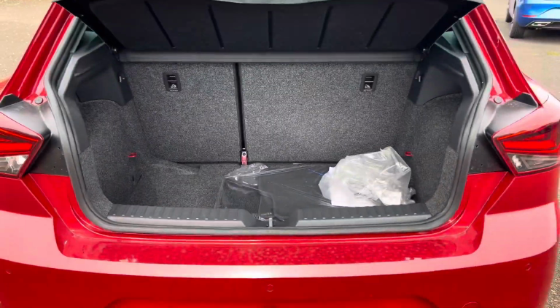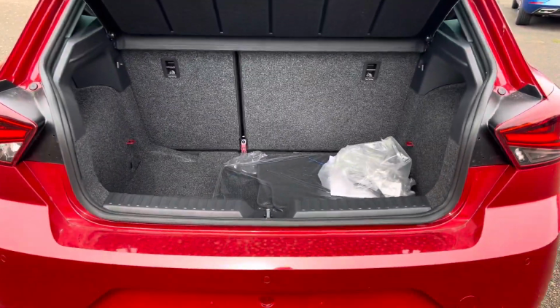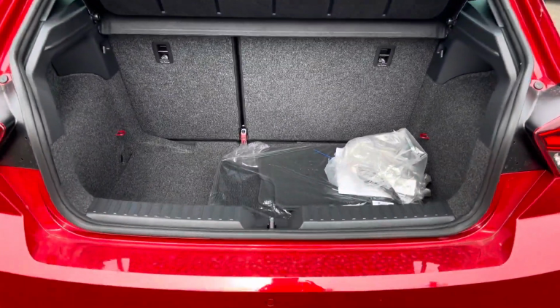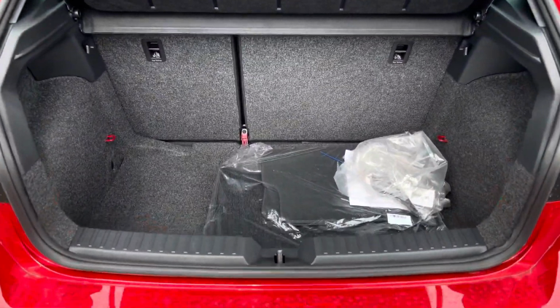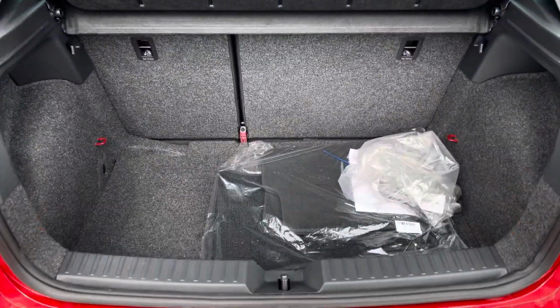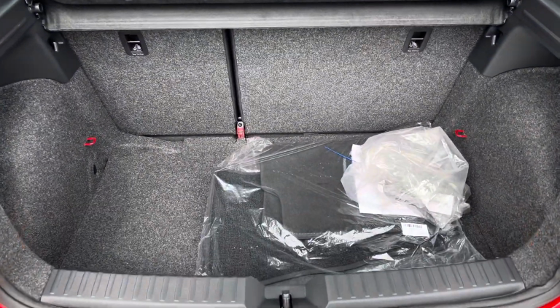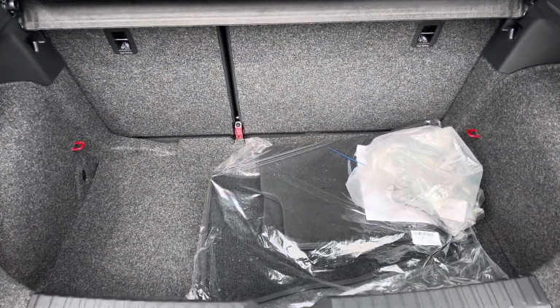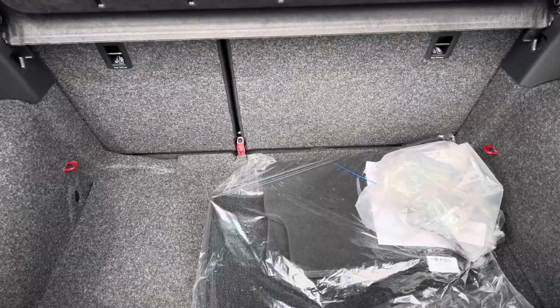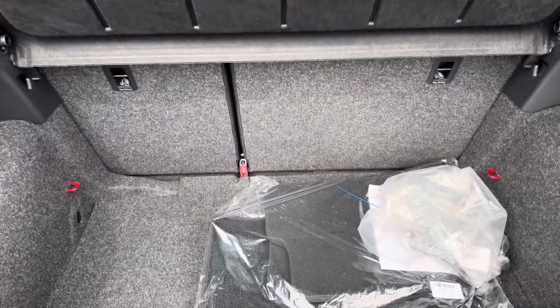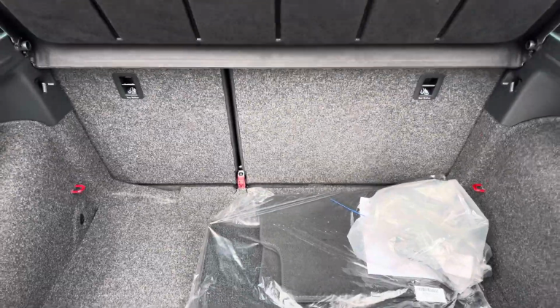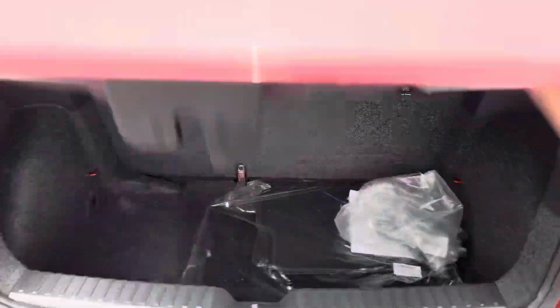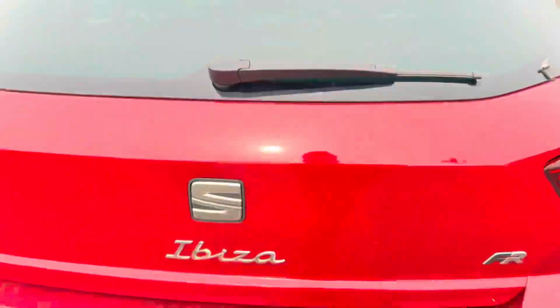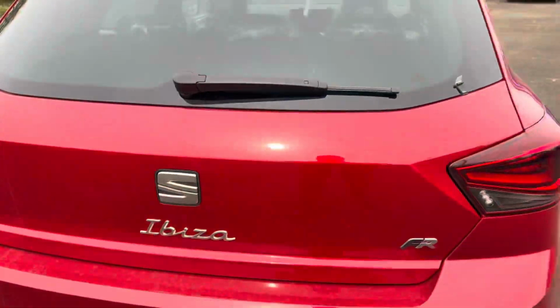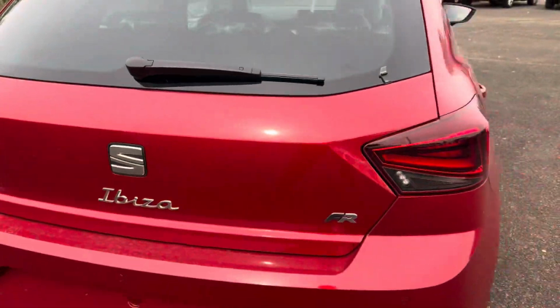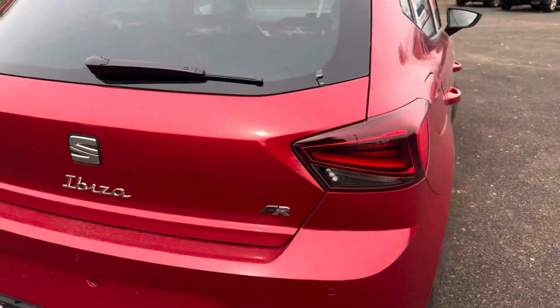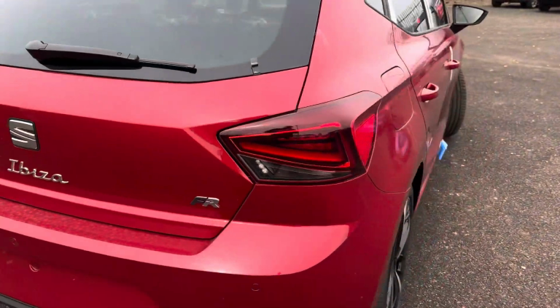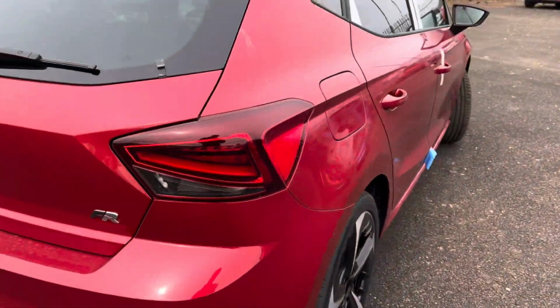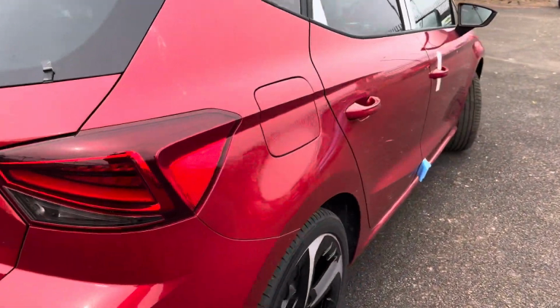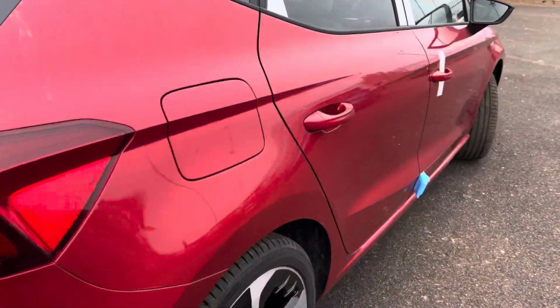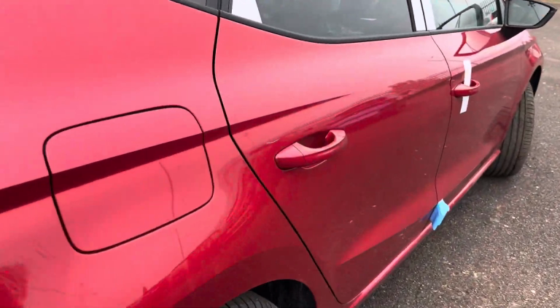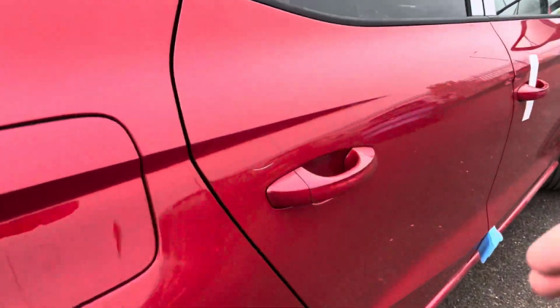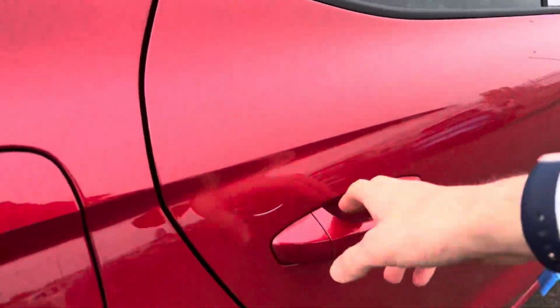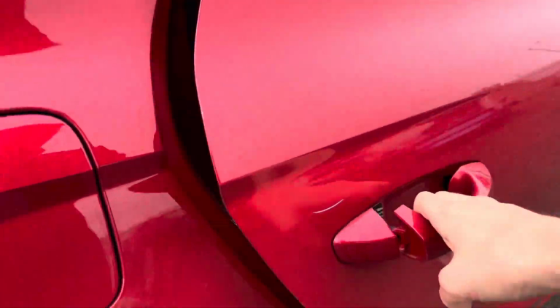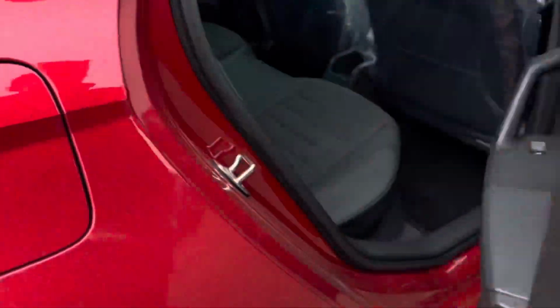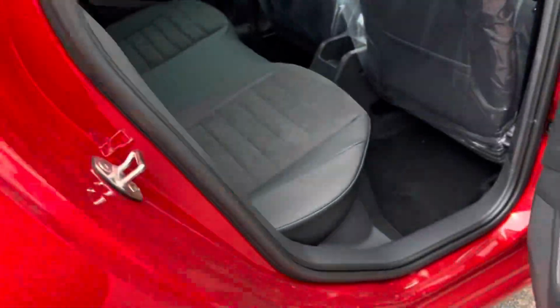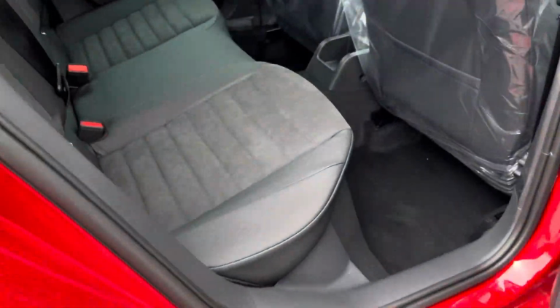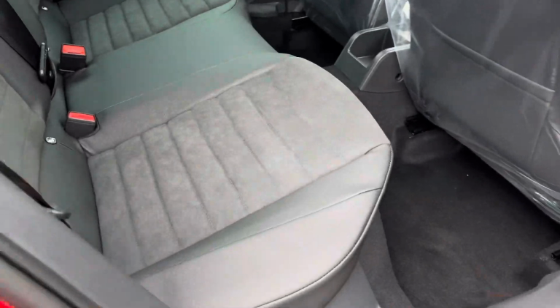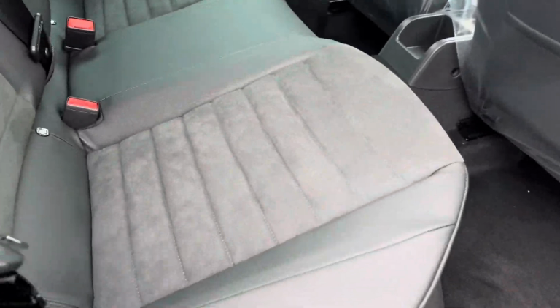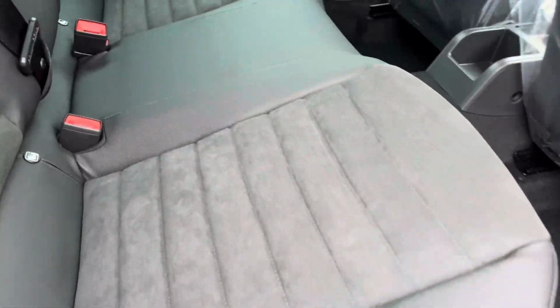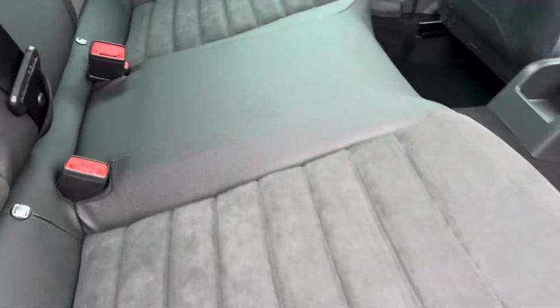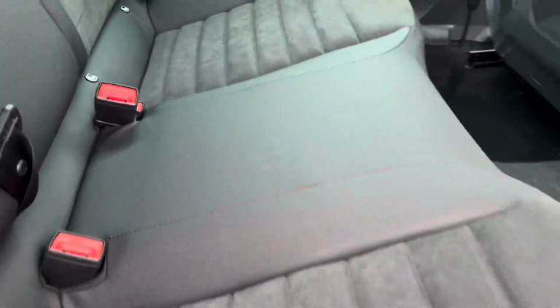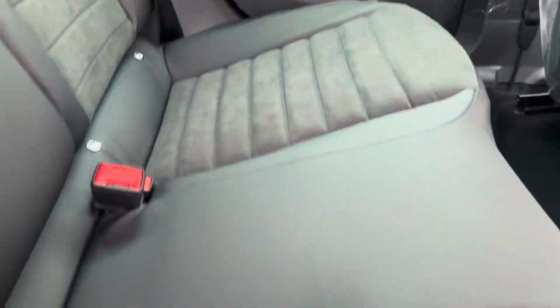It has a good sized boot for a small hatchback. It has half leather and half micro suede interior.